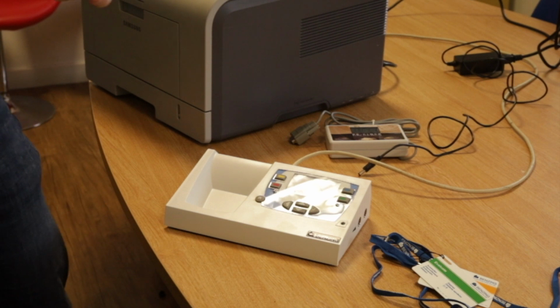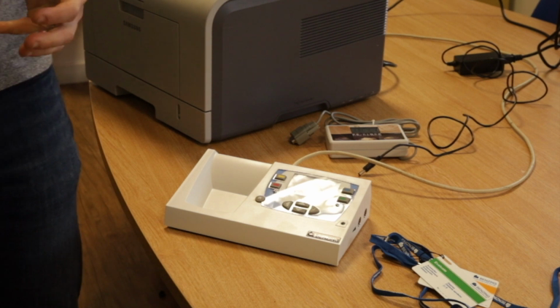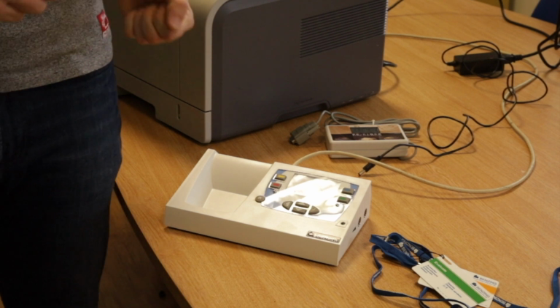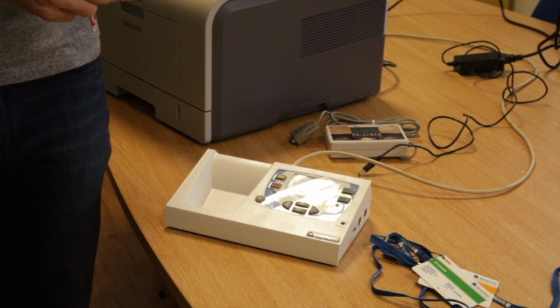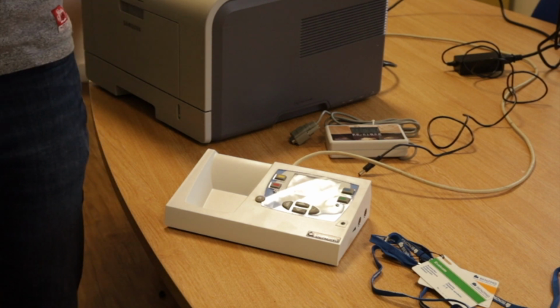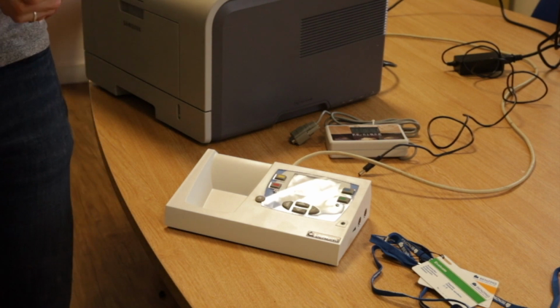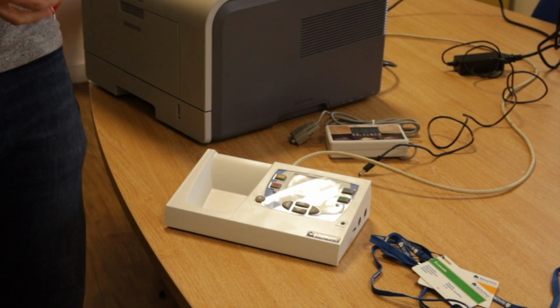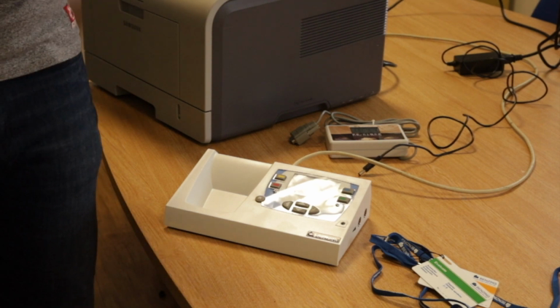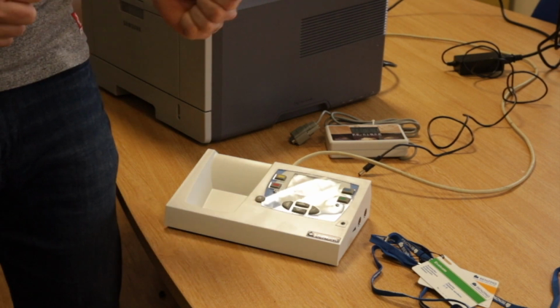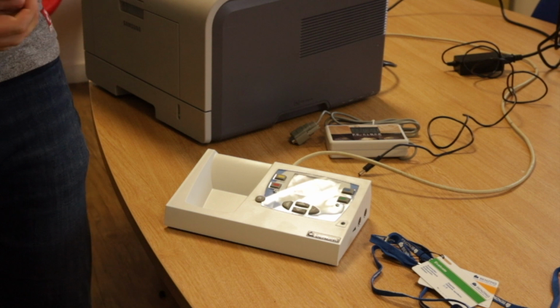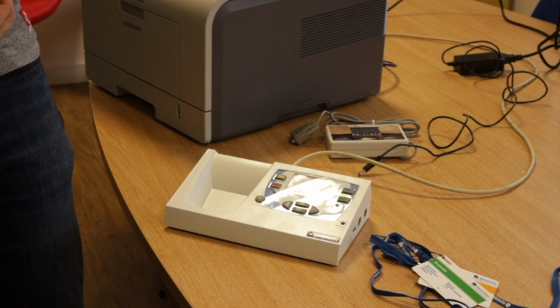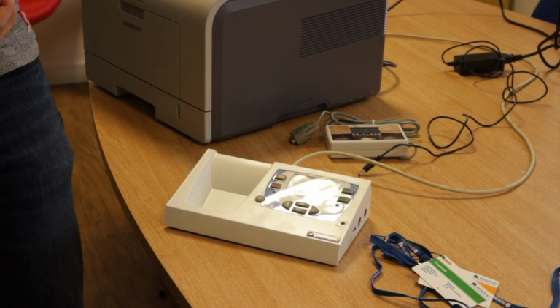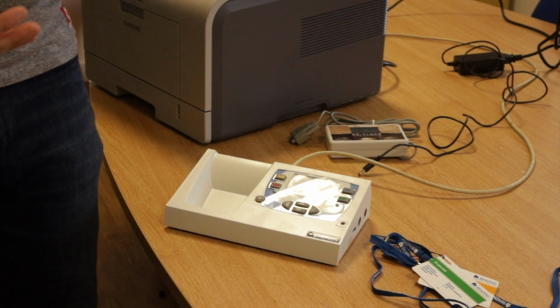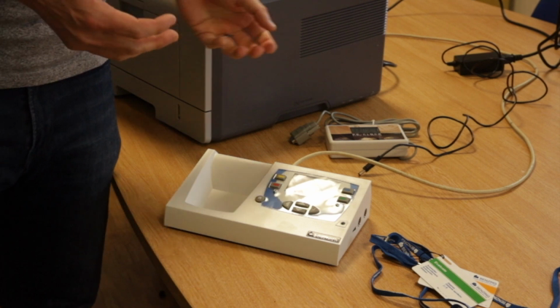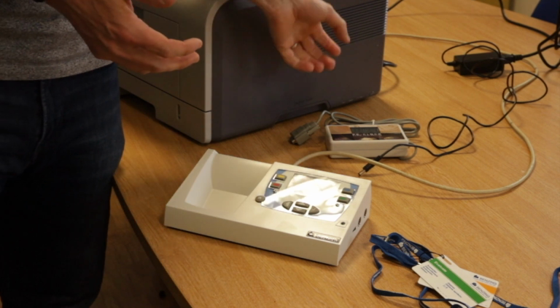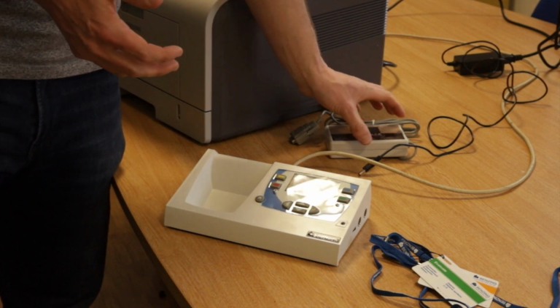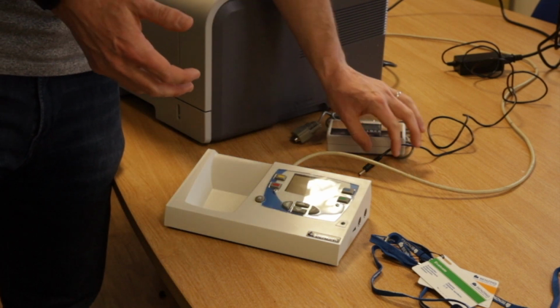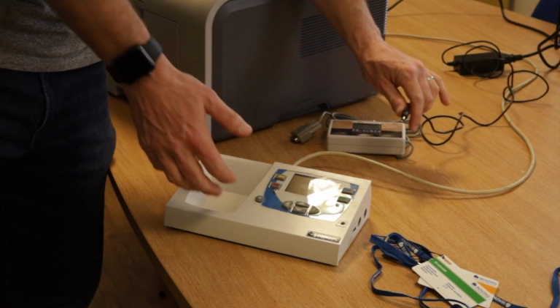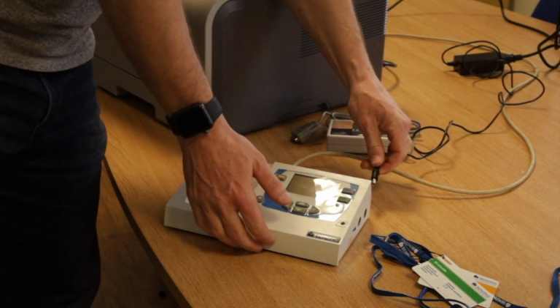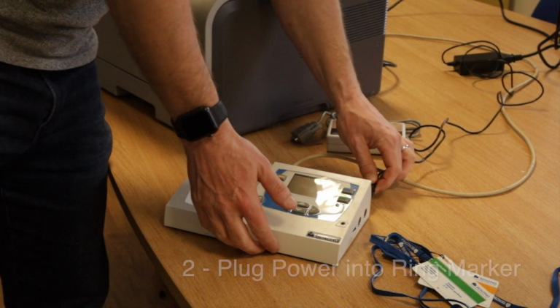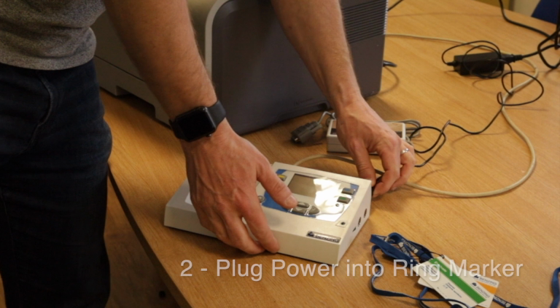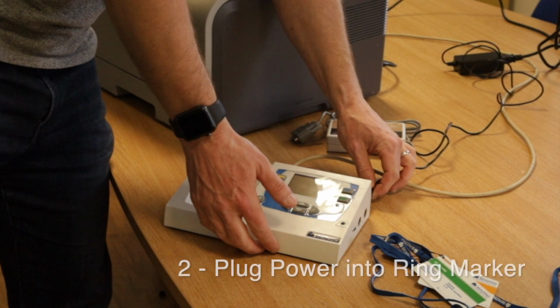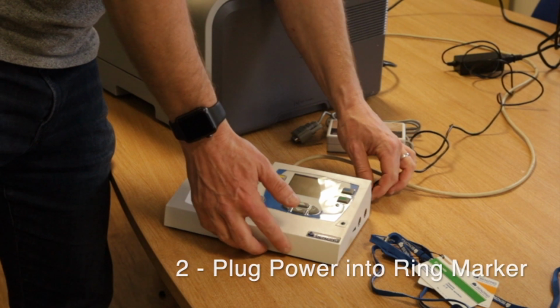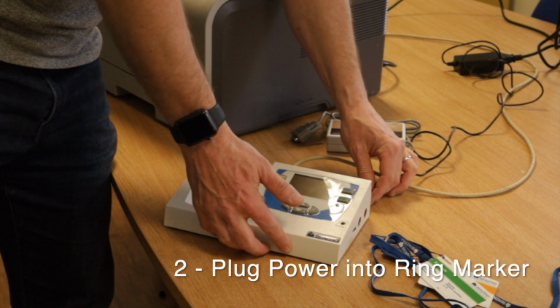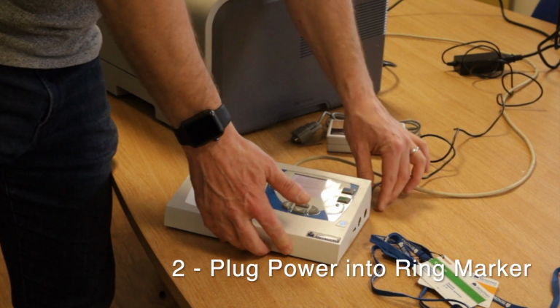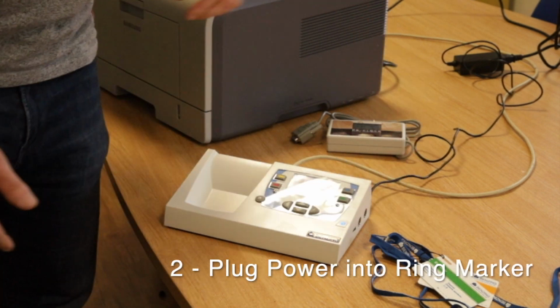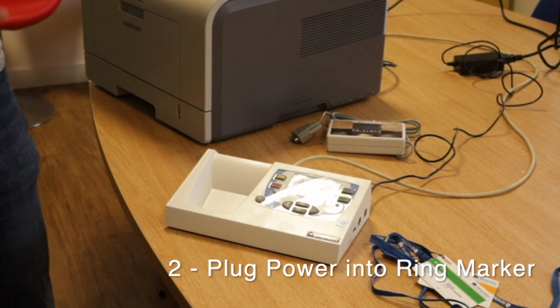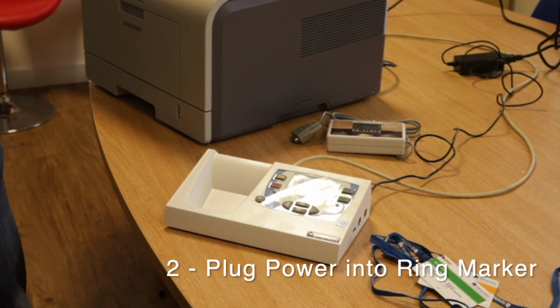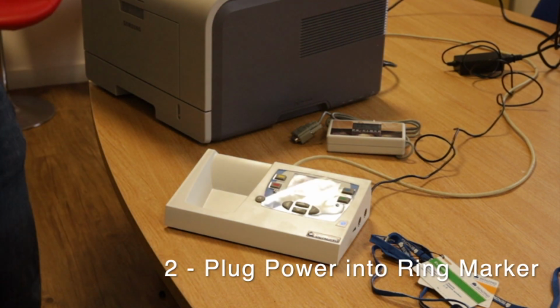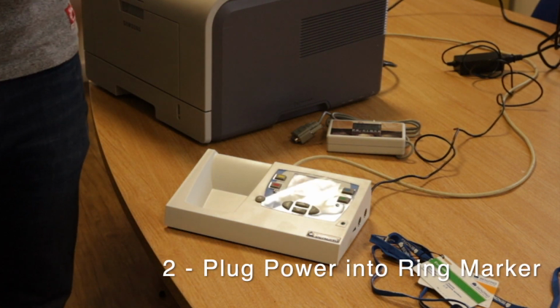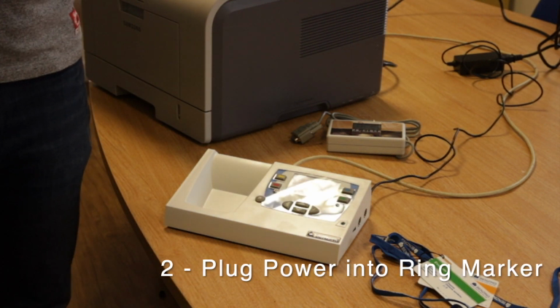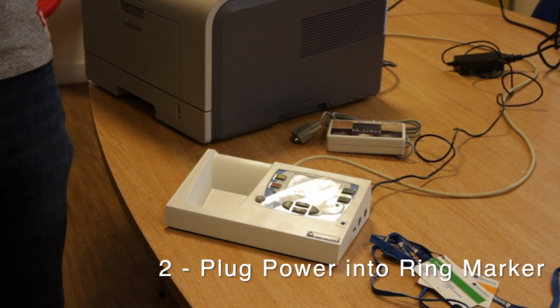I did it last year a few times with the switch and we had a lot of problems, so now we plug it directly into the back. Now we're going to turn on the master system and it will power up.